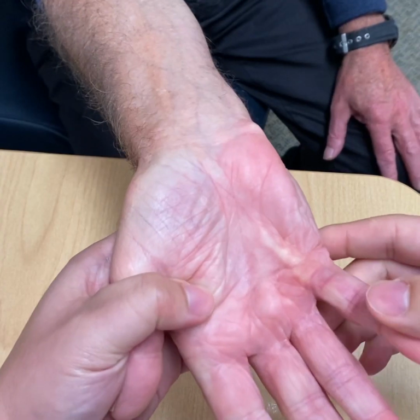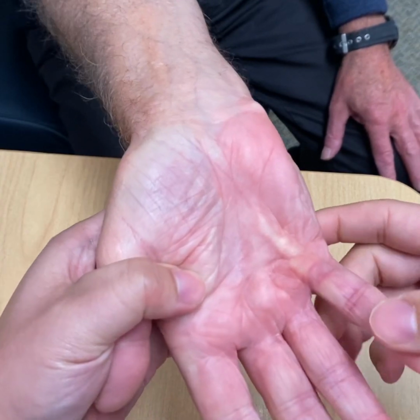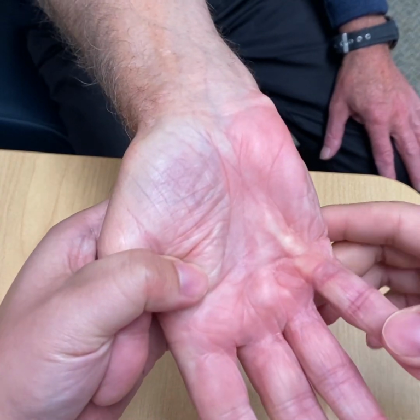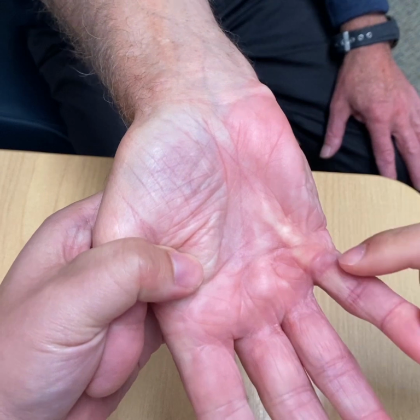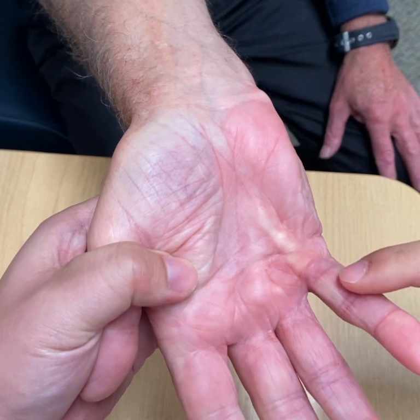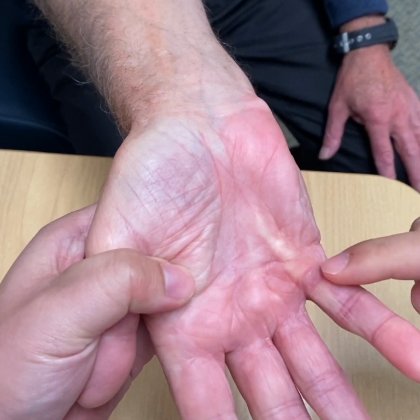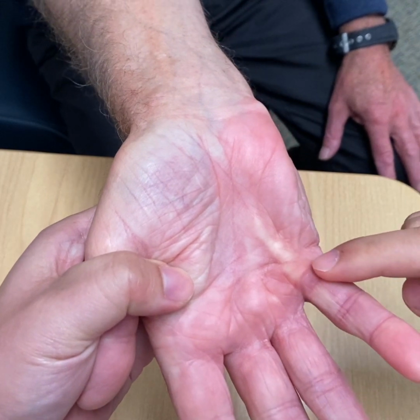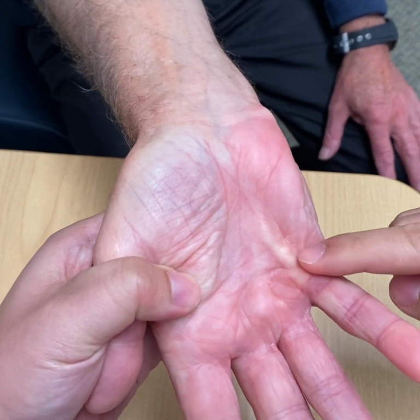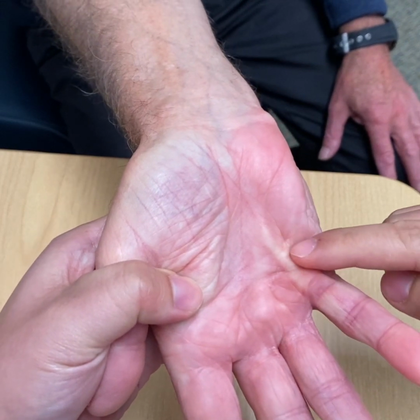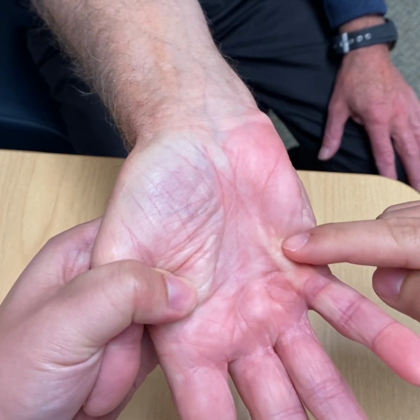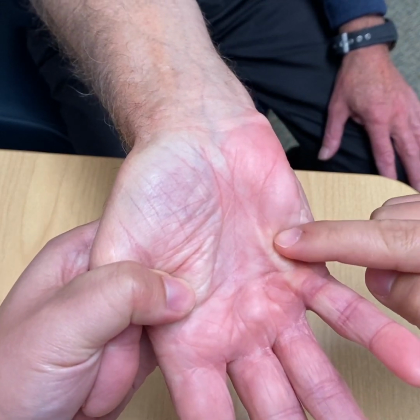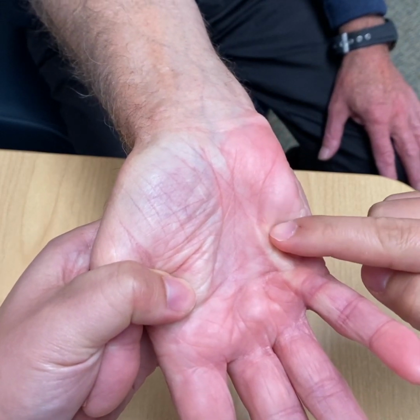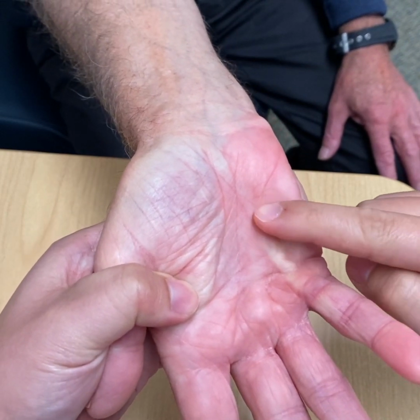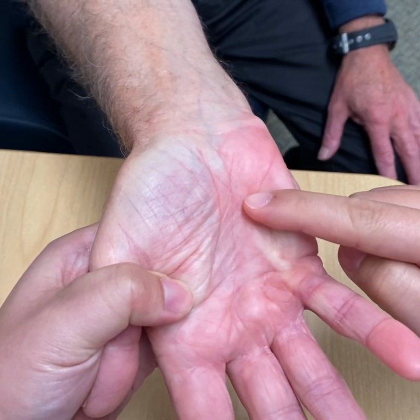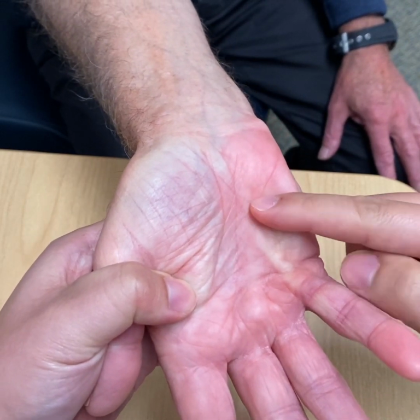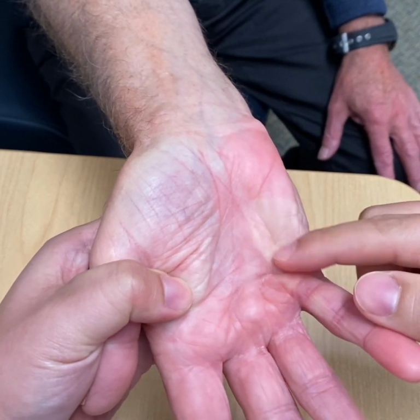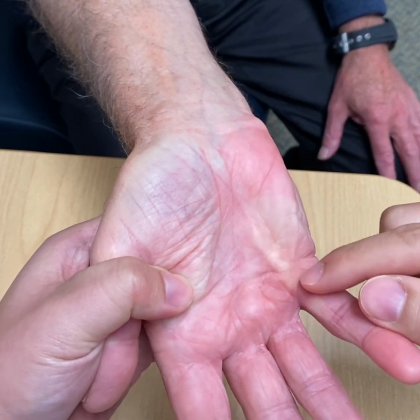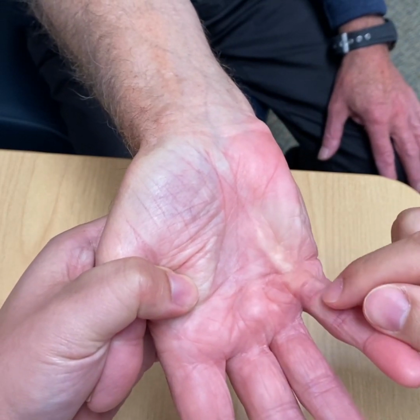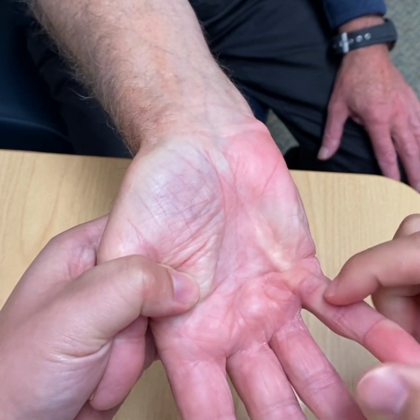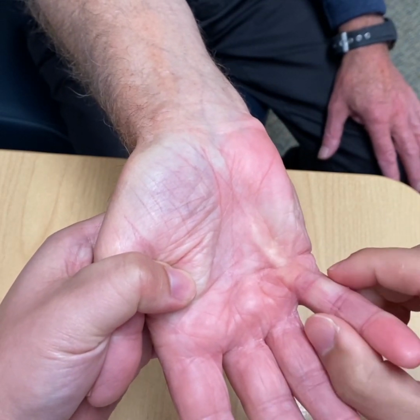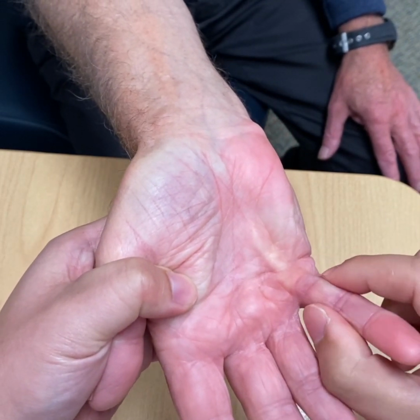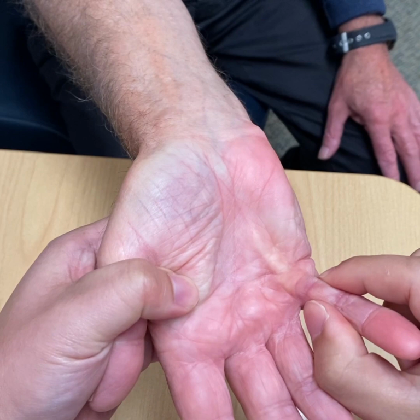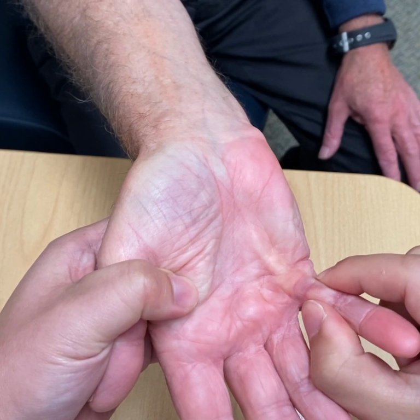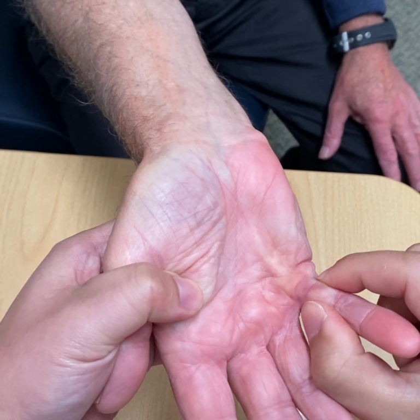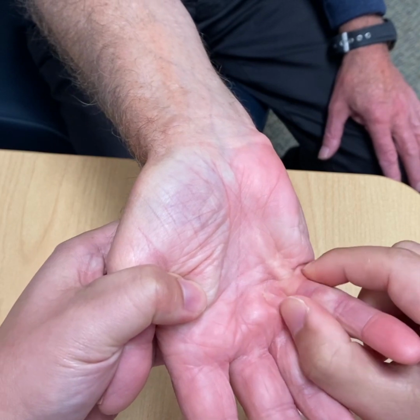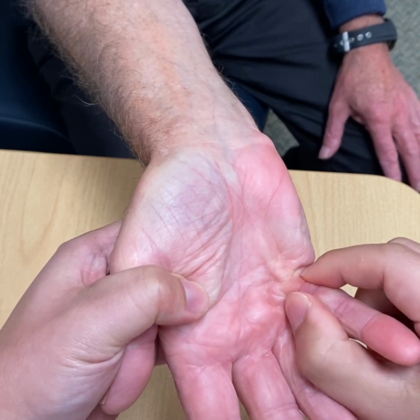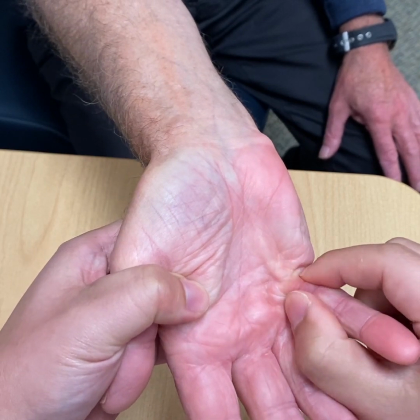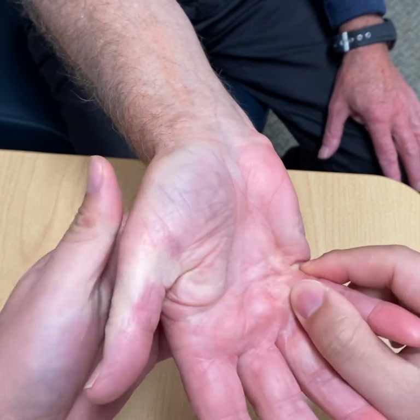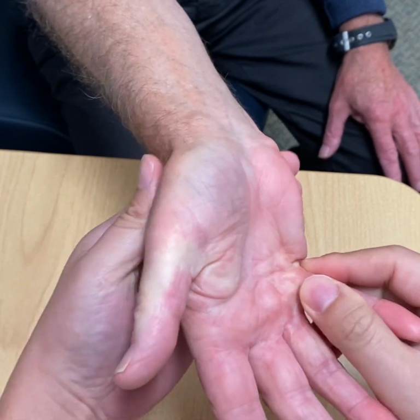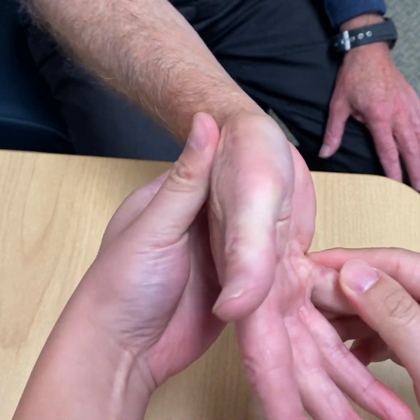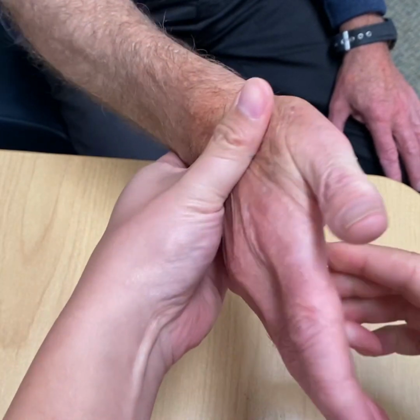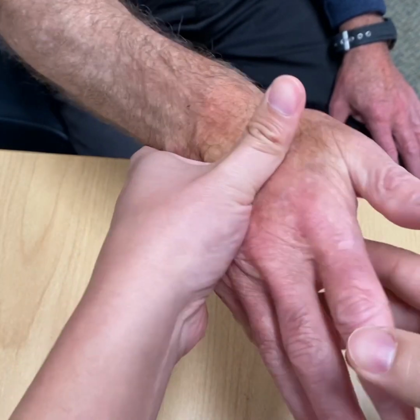Examination starts with inspection and palpation of the cord — in this case a central cord to the little finger — as well as other potential cords such as the abductor cord.